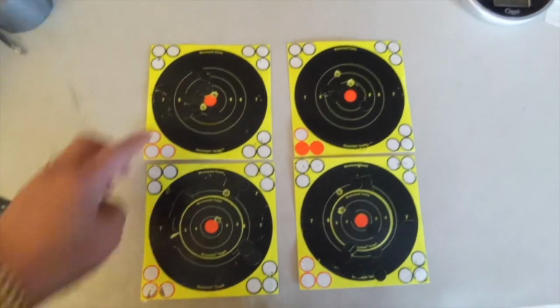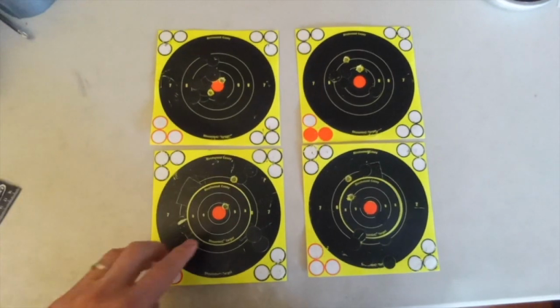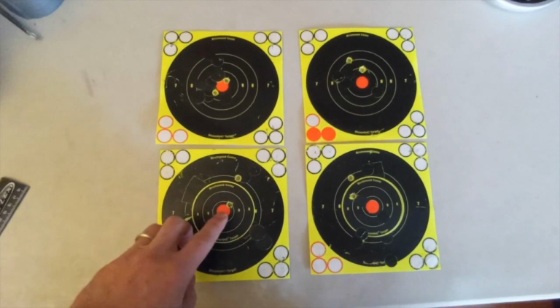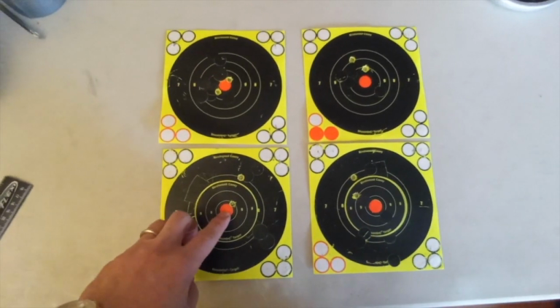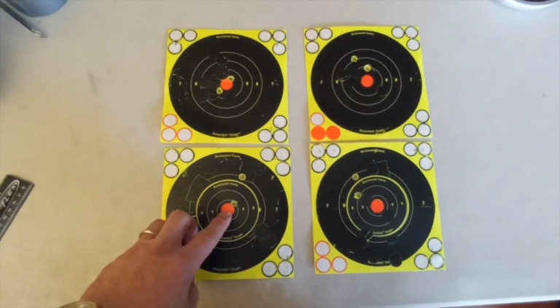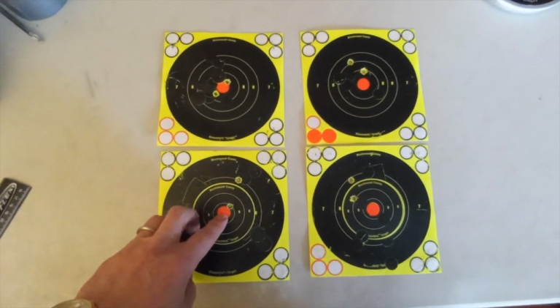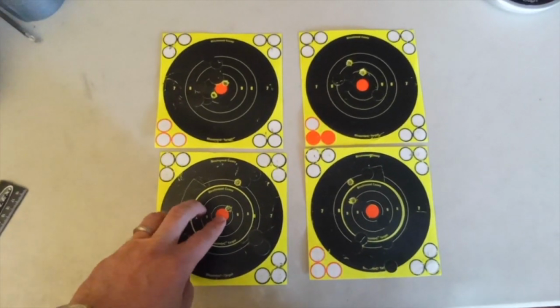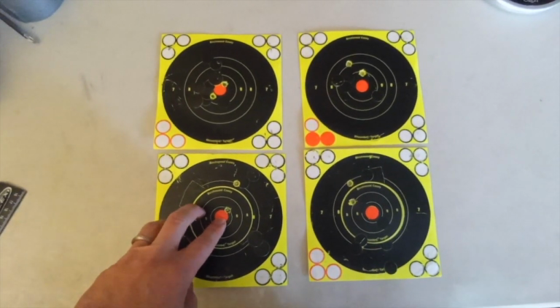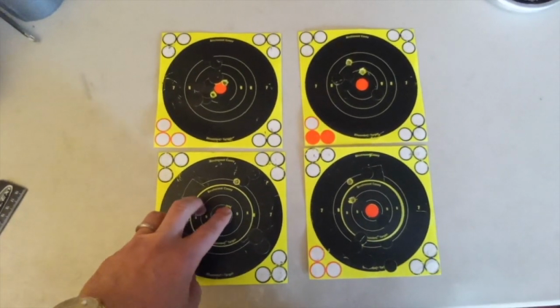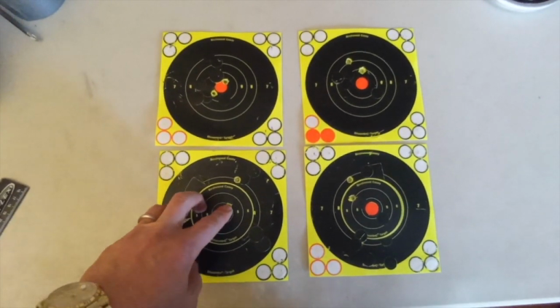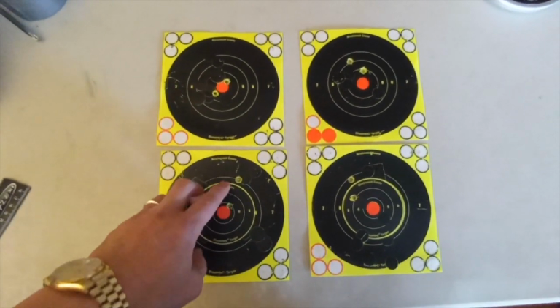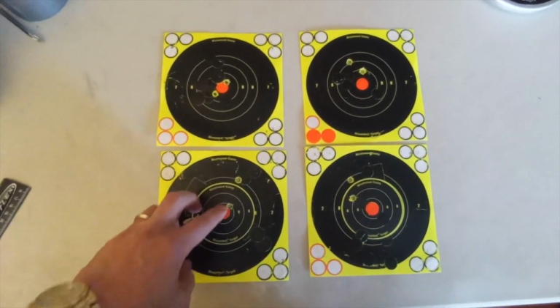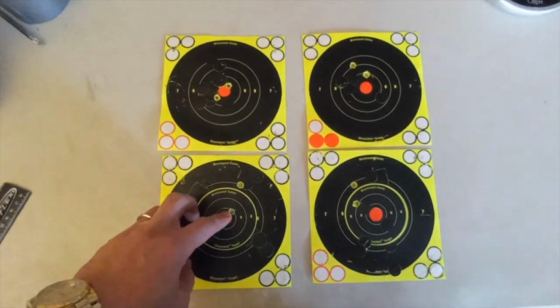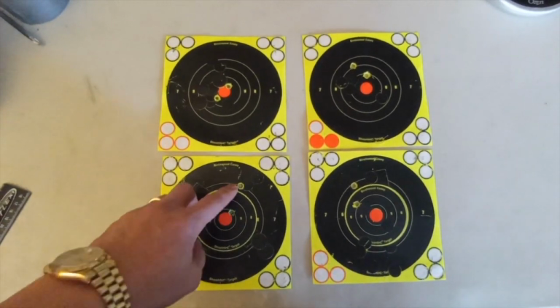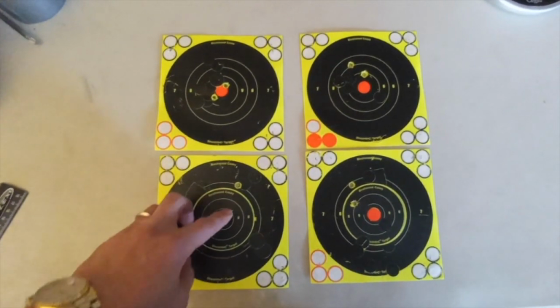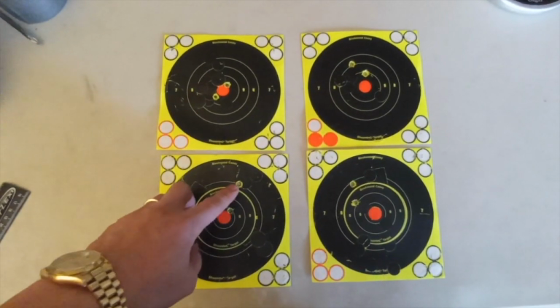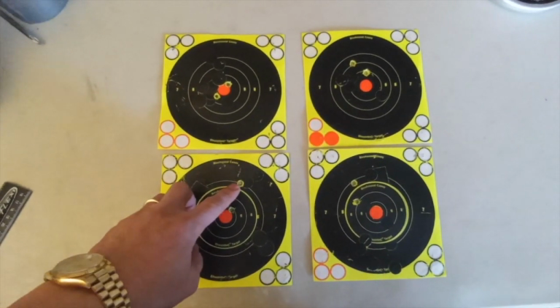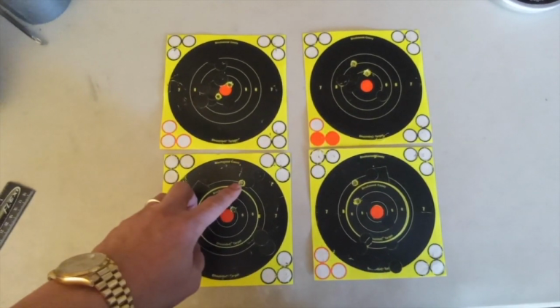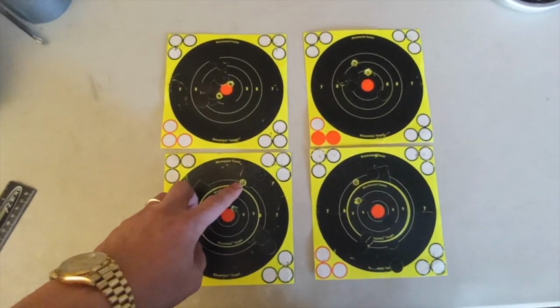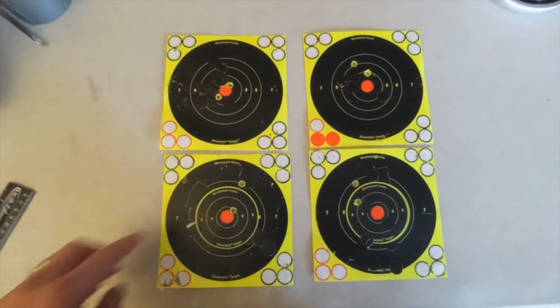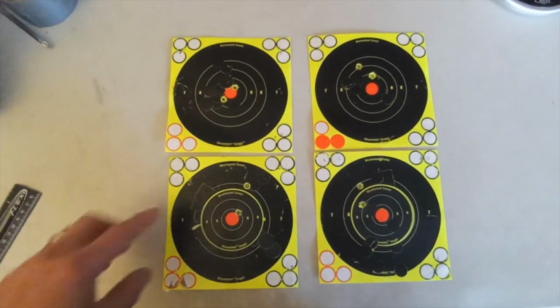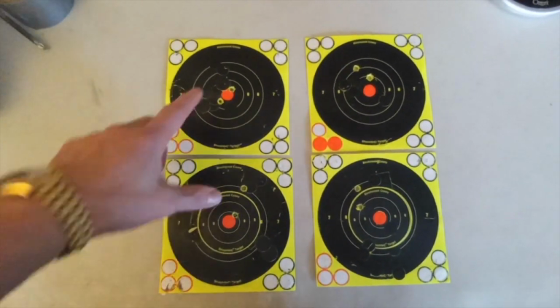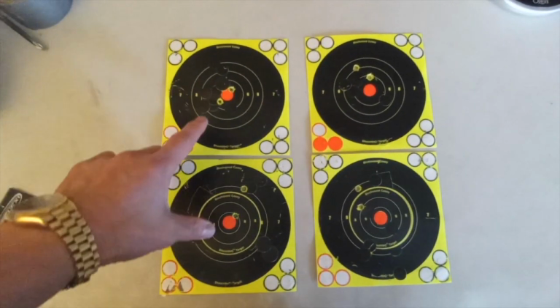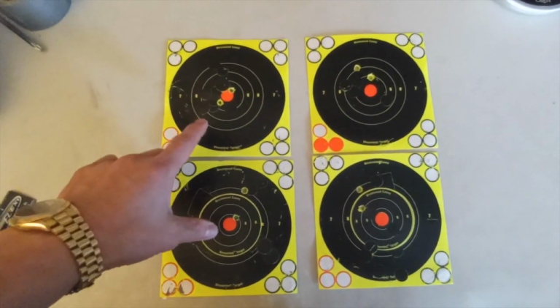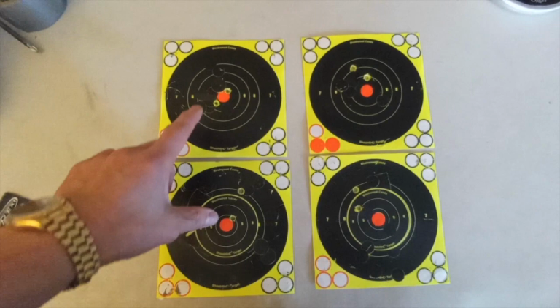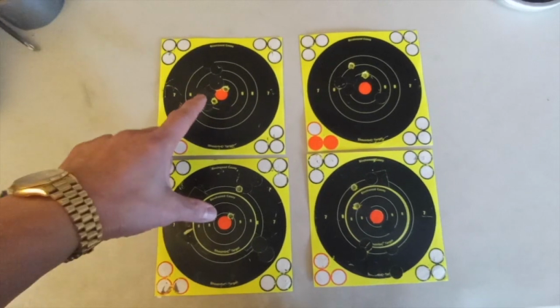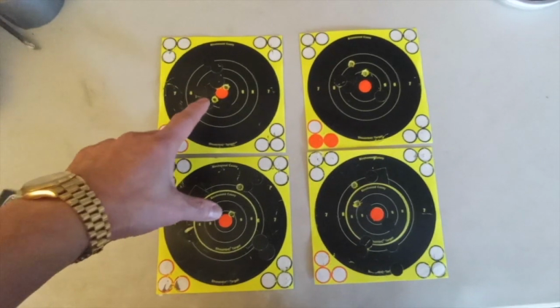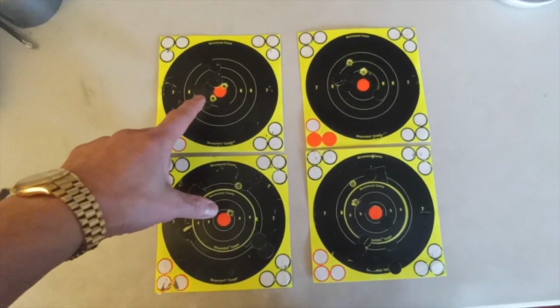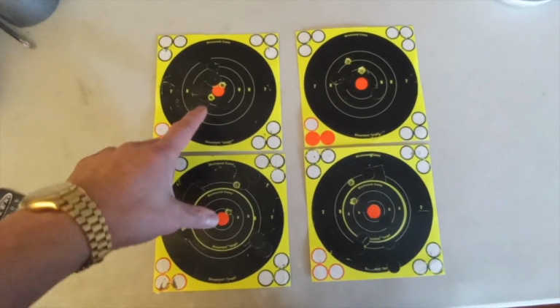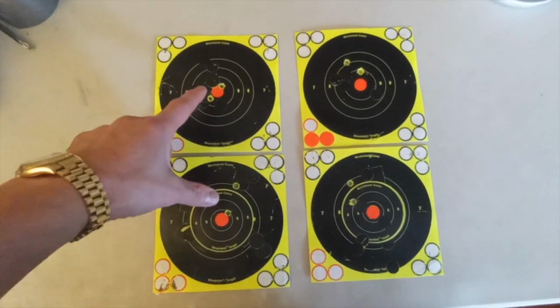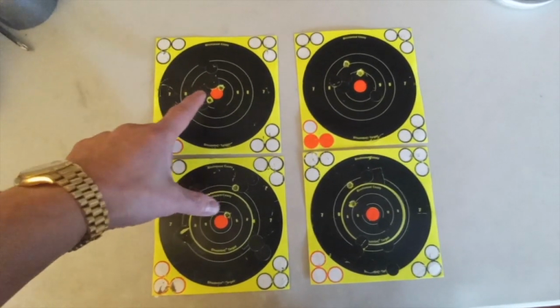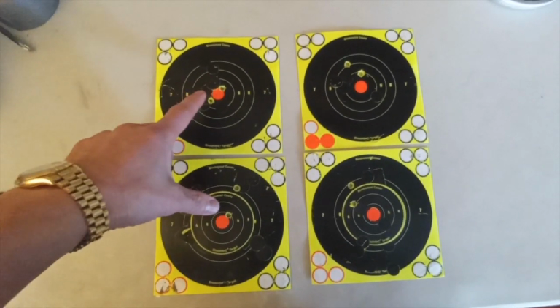But with the tape on — two shots — that's an inch and a half or so, and that's not what I'm used to shooting with this rifle. So you can clearly see: not just the accuracy itself, but the point of impact has changed.